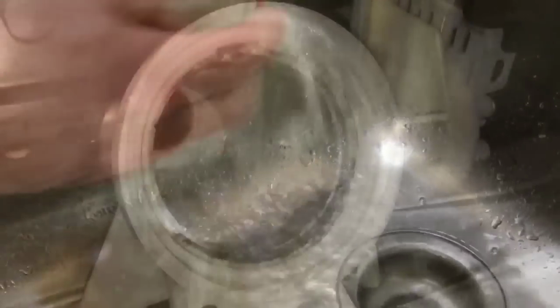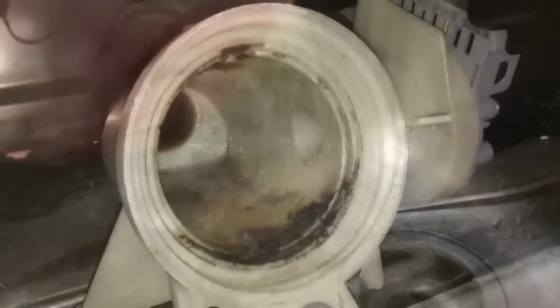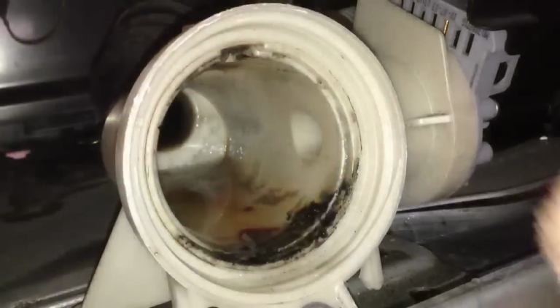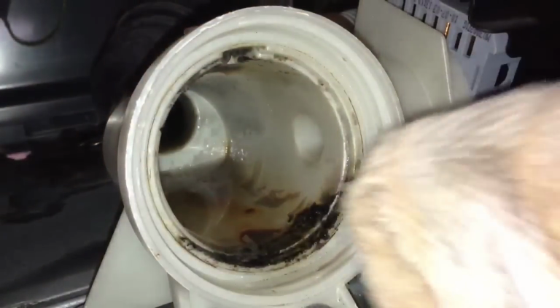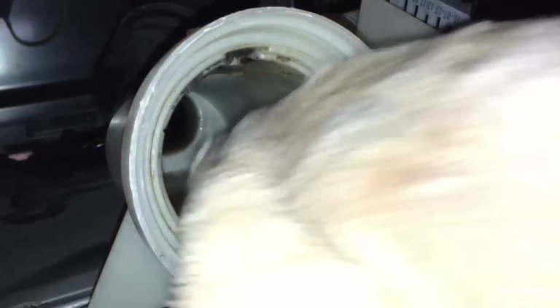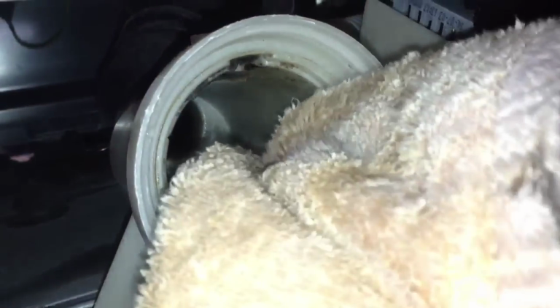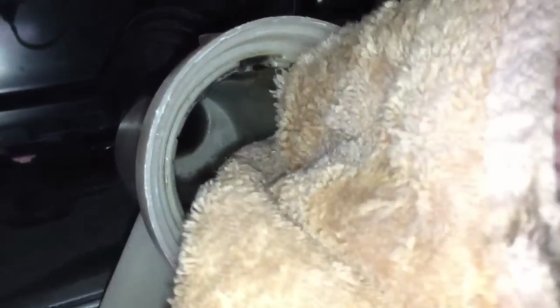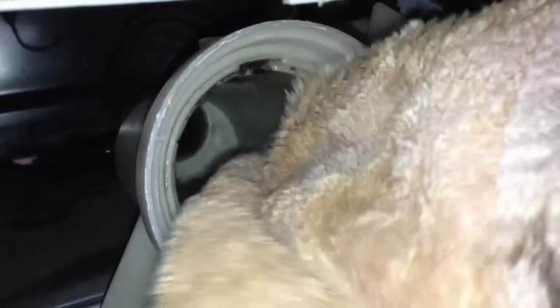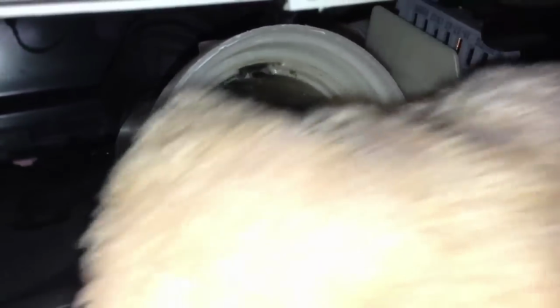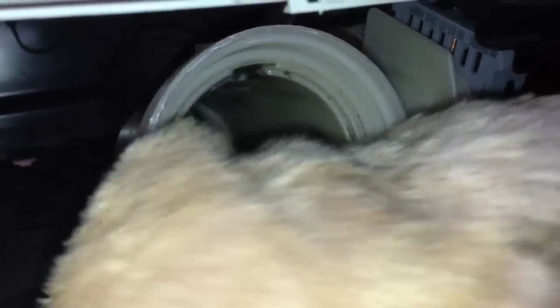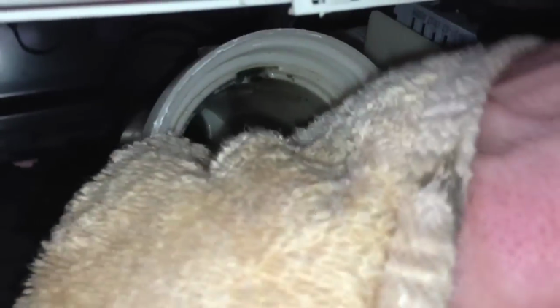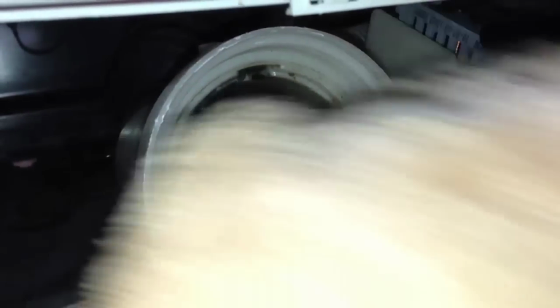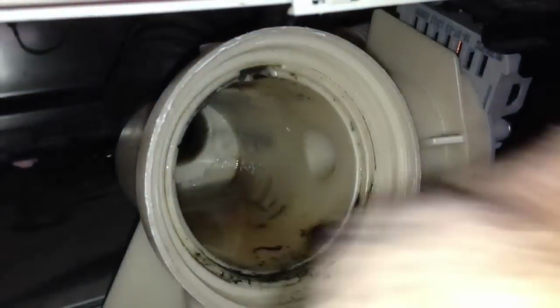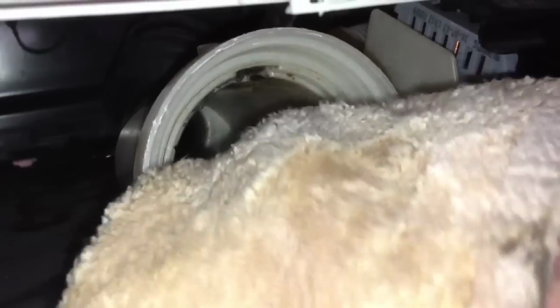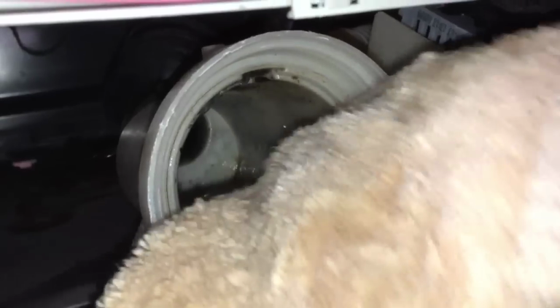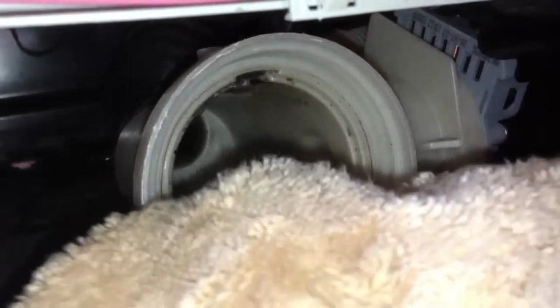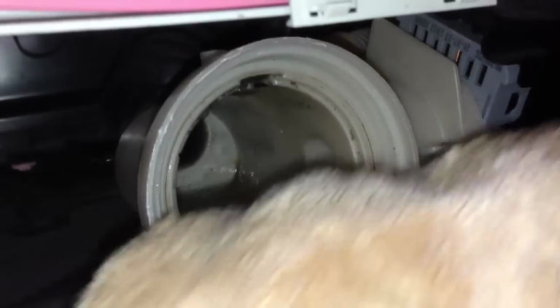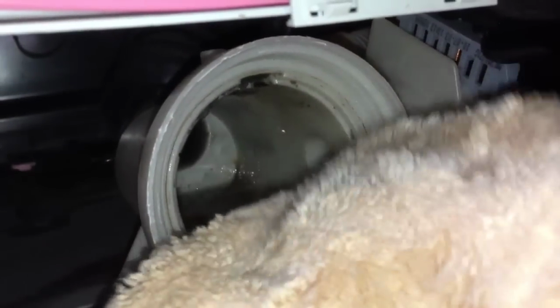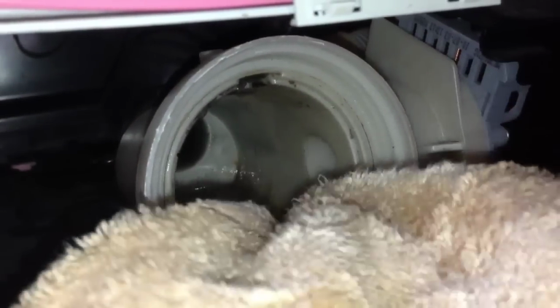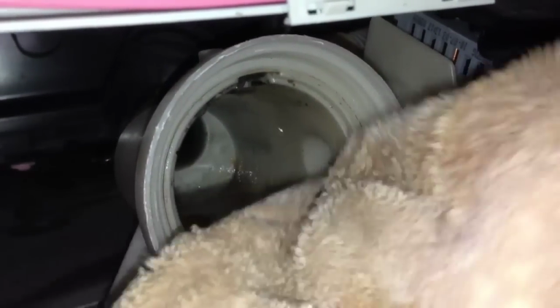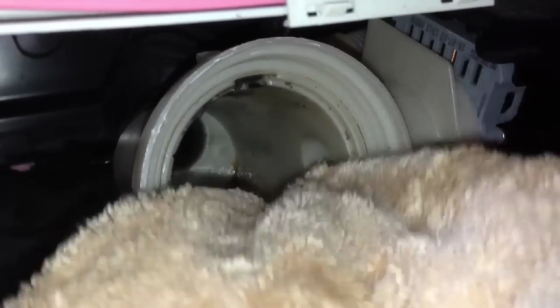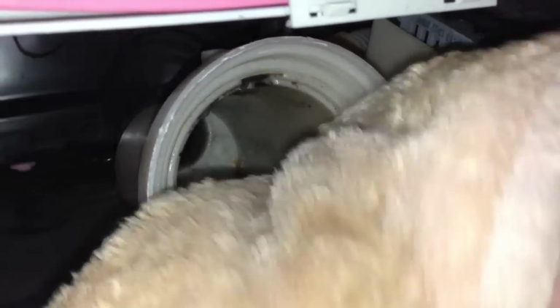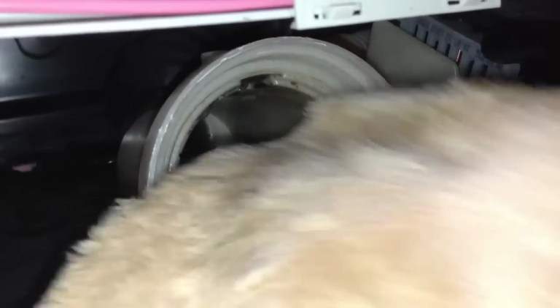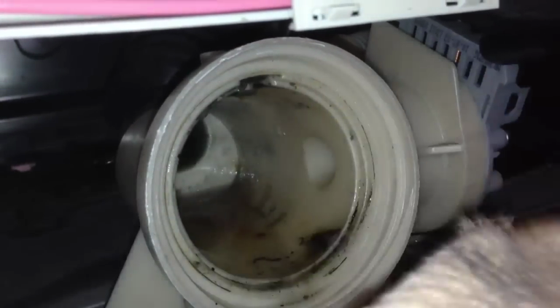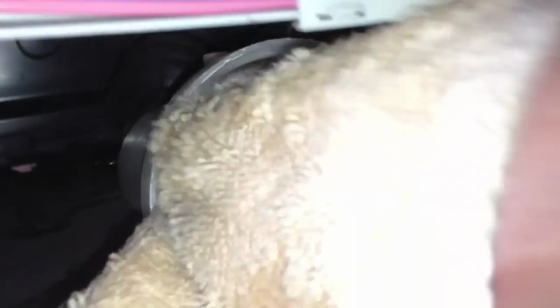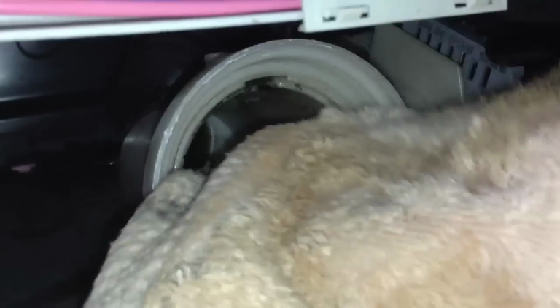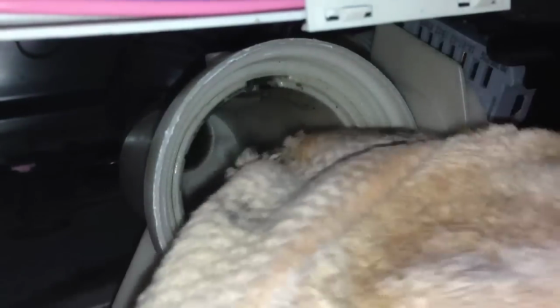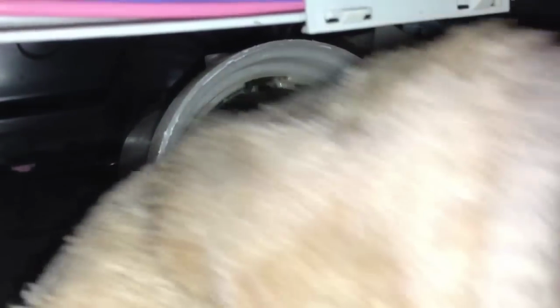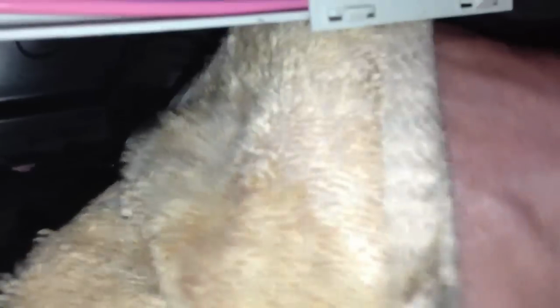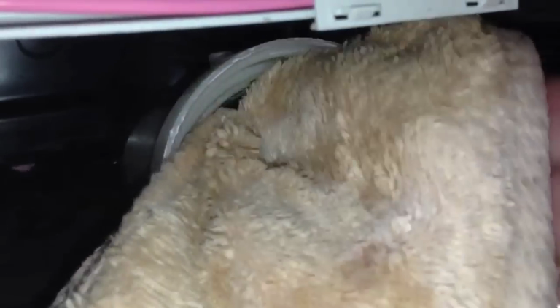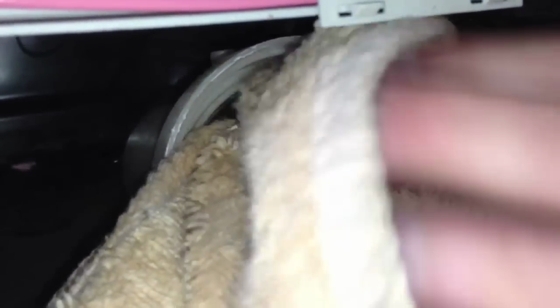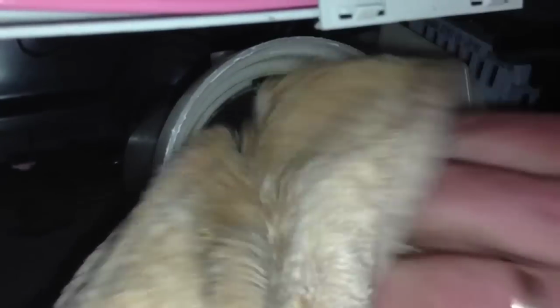Once we've got the basket all cleaned out, we're going to go ahead and clean out the basin area. Just get all the leftover residue out of there — kind of wipe it out with a towel. That'll get it clean.